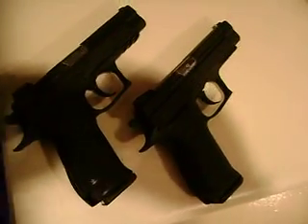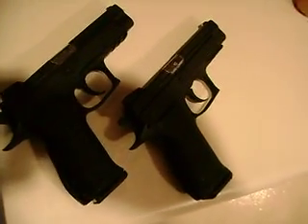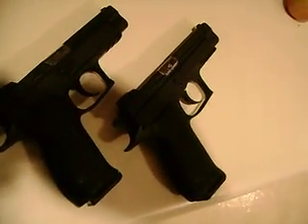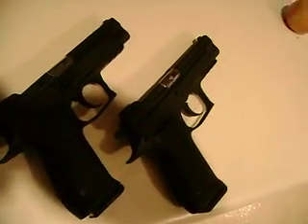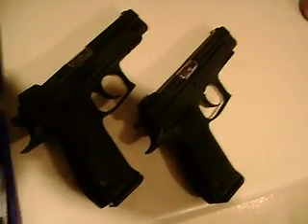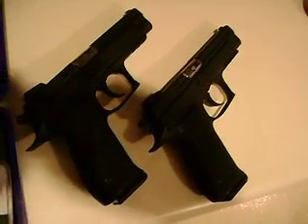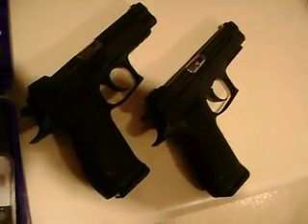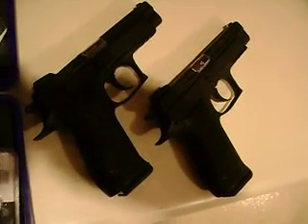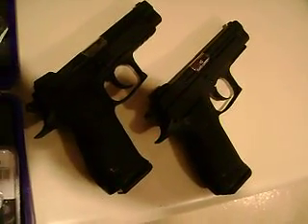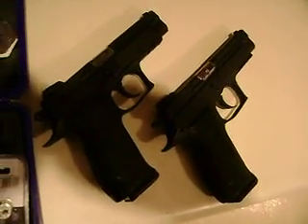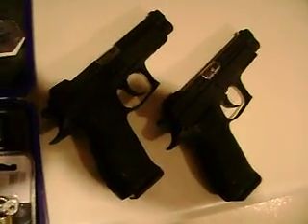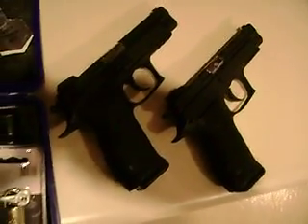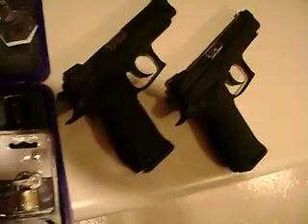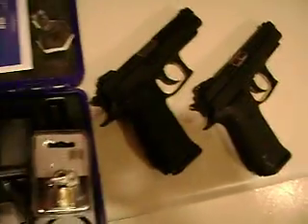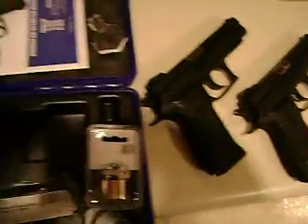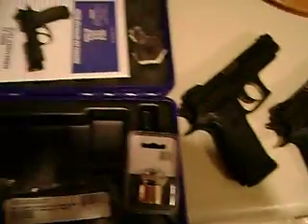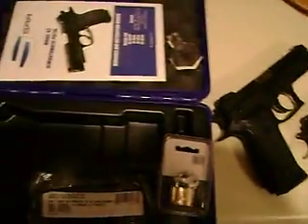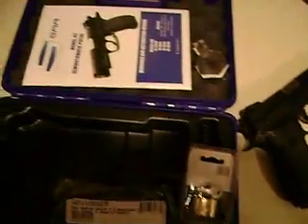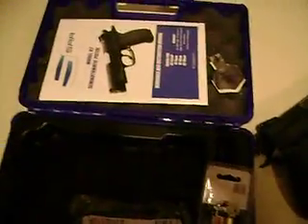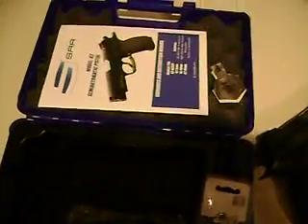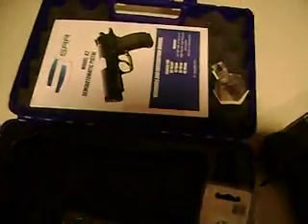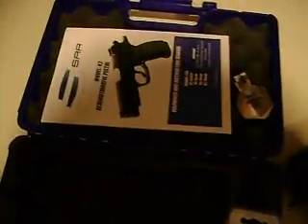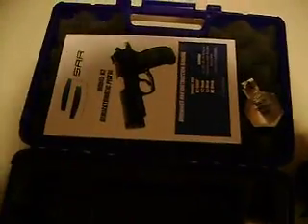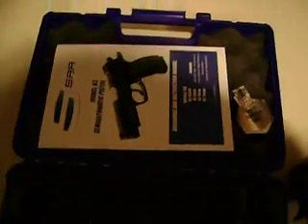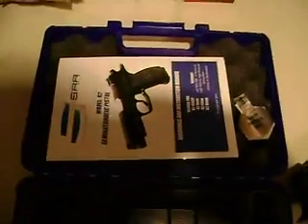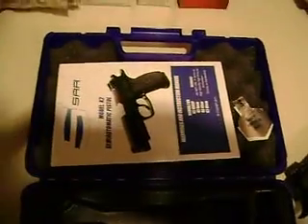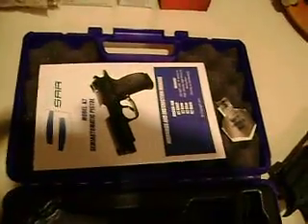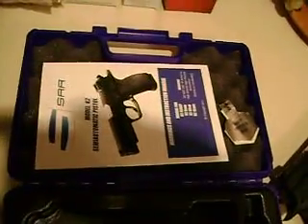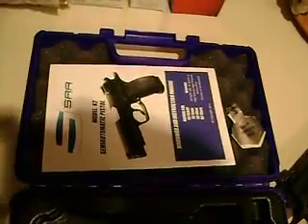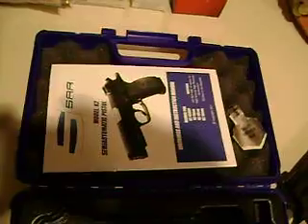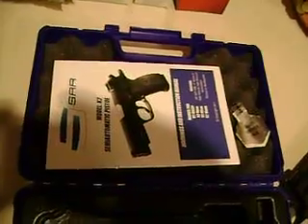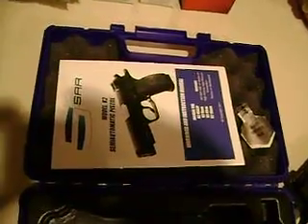Sarsalmaz K2 .45 caliber. We're doing a kitchen countertop review. We got shadows going on, but we're not professional on this video situation here.